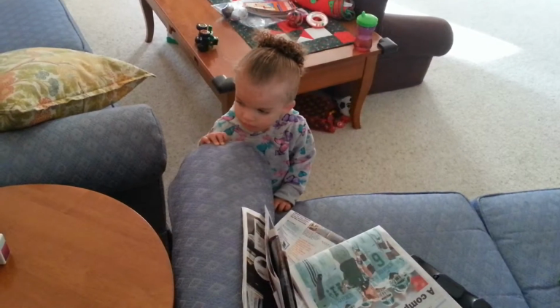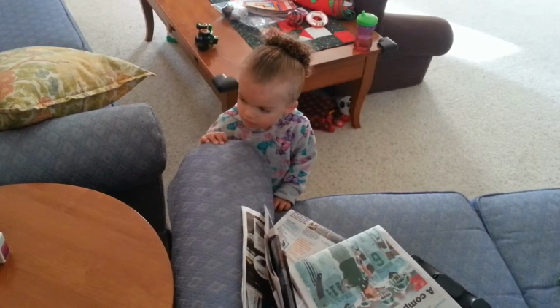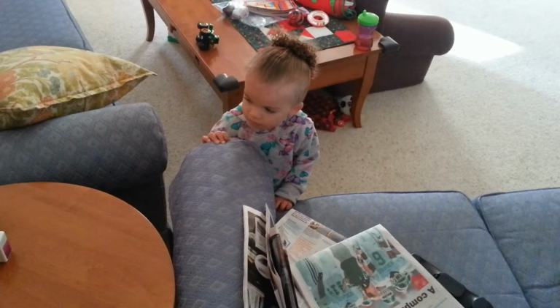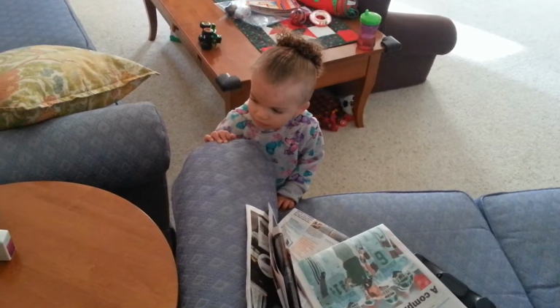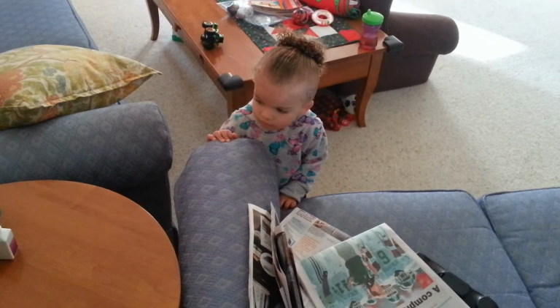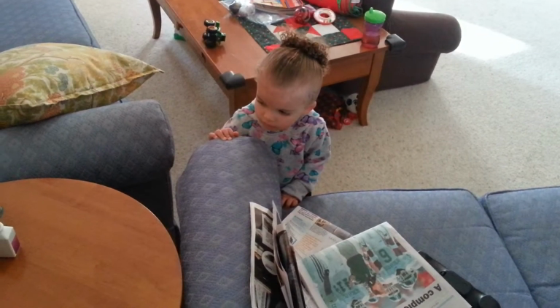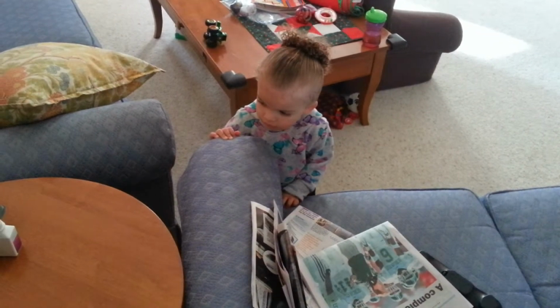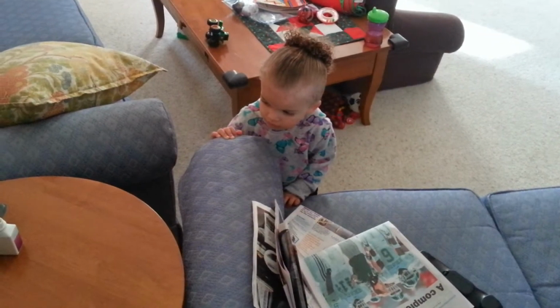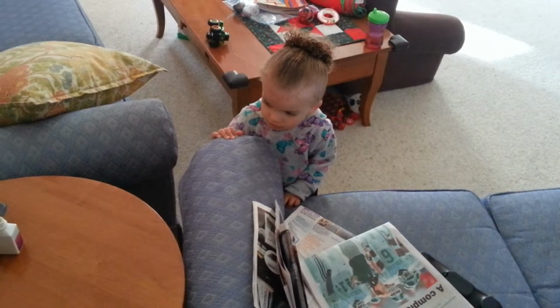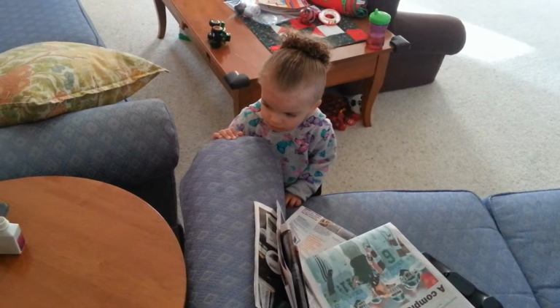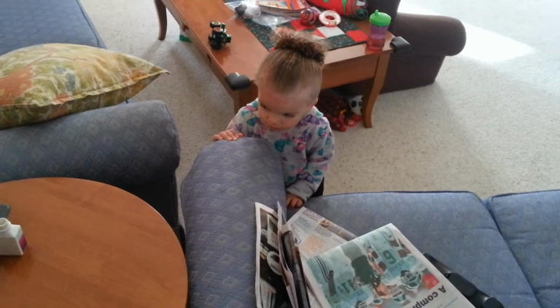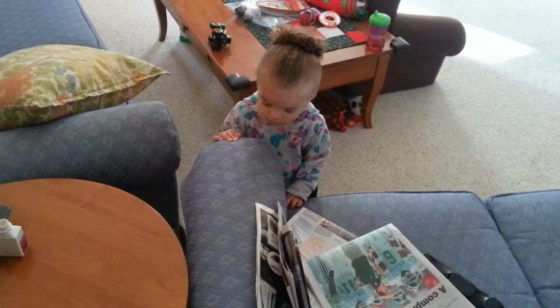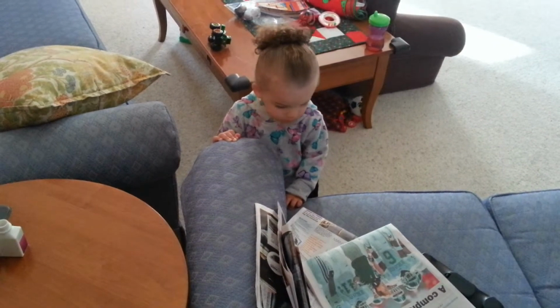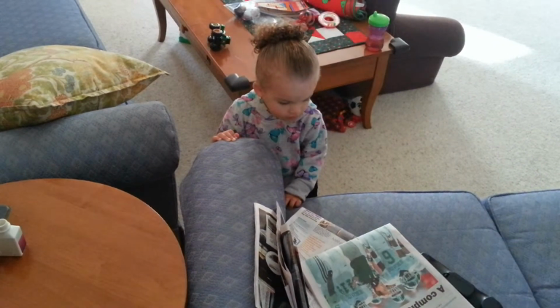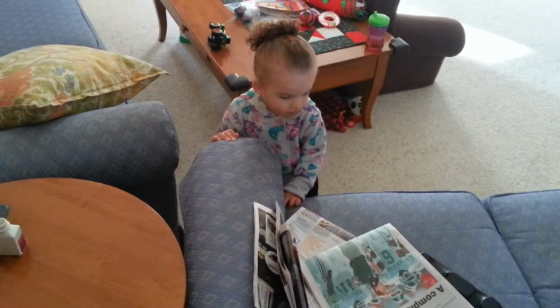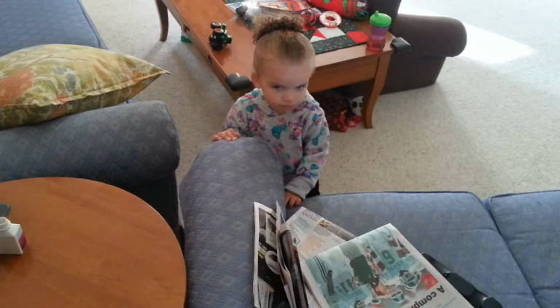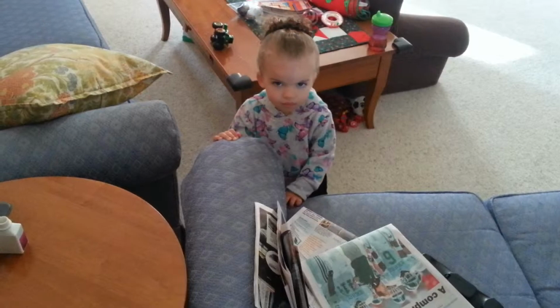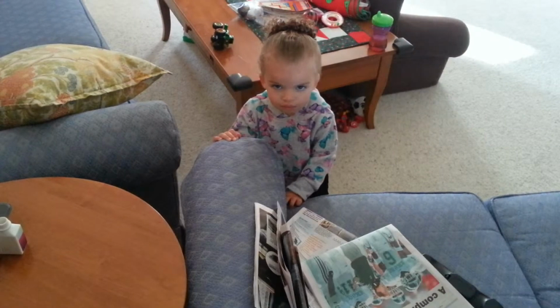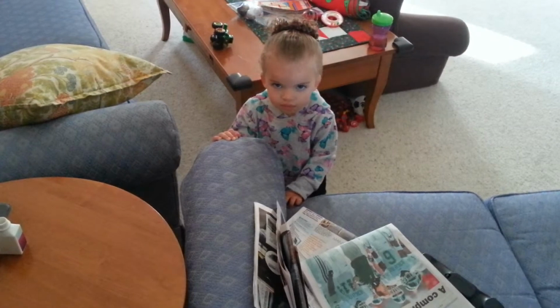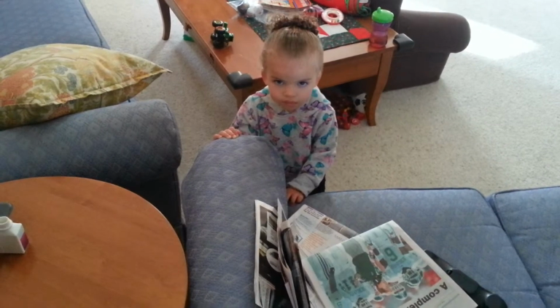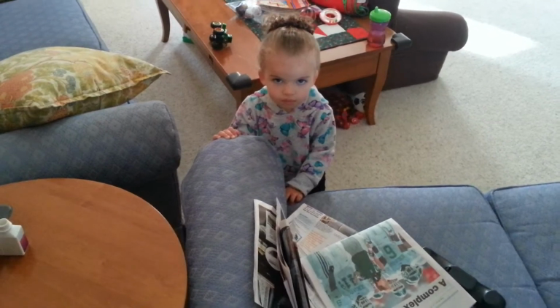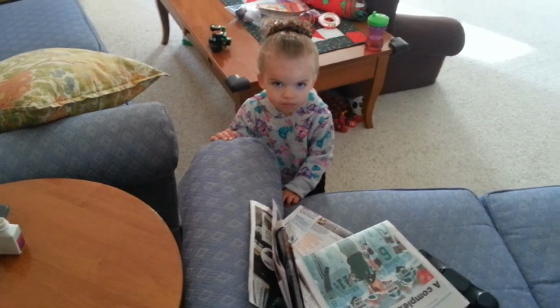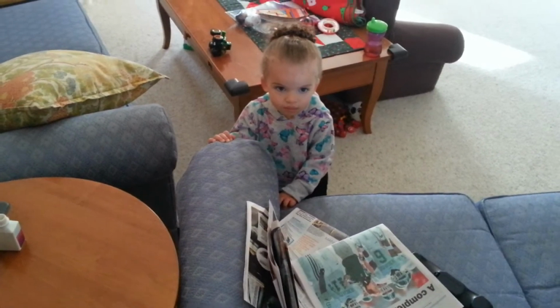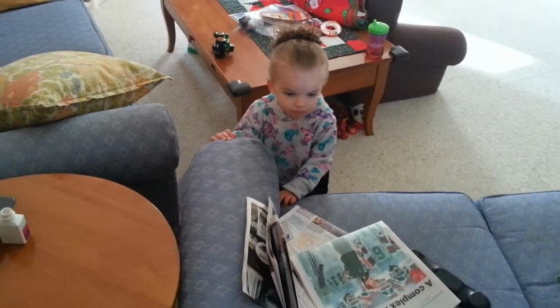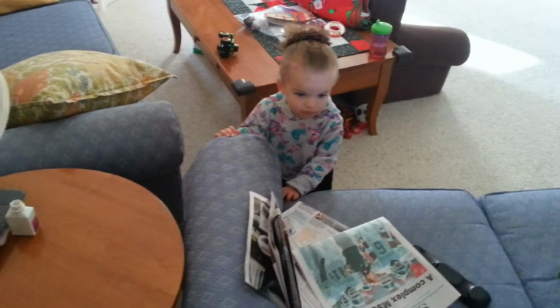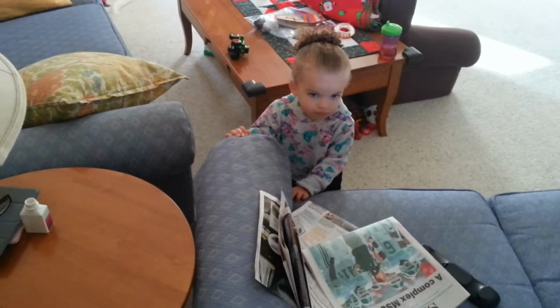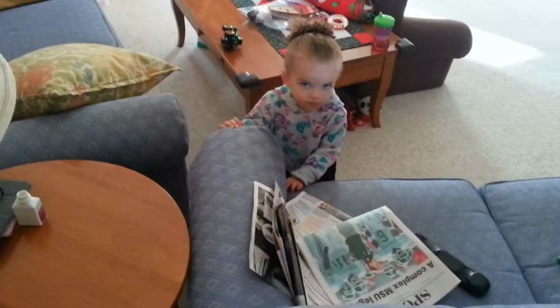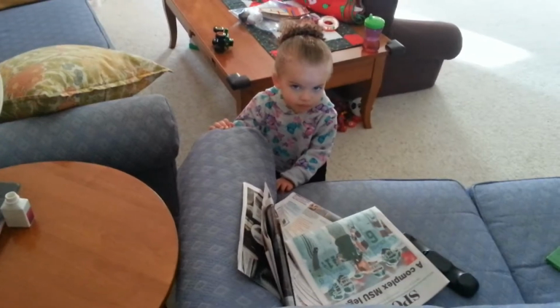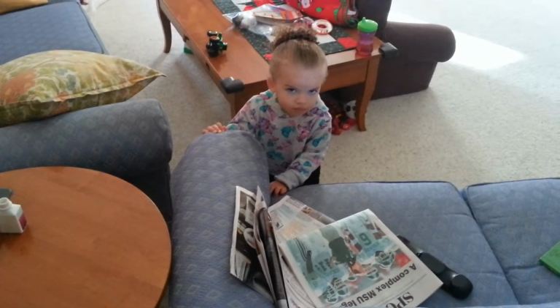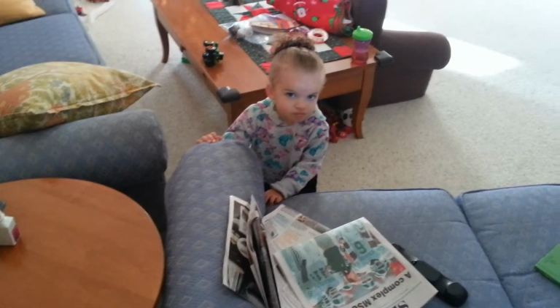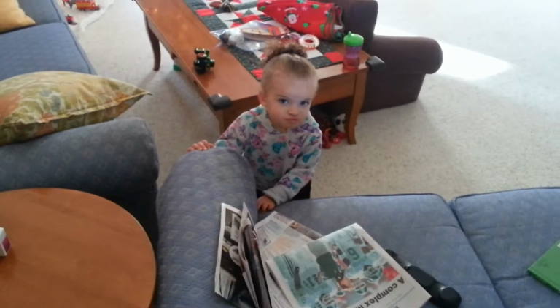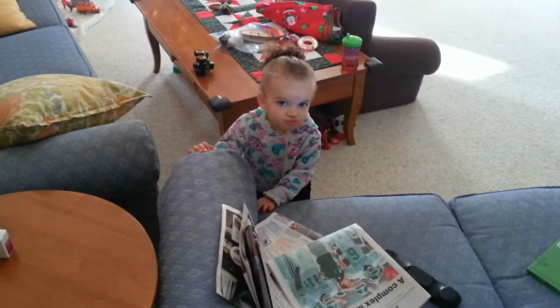Leave your mom's glasses alone too. Come here for a second. Help me load up my backpack for work tonight.